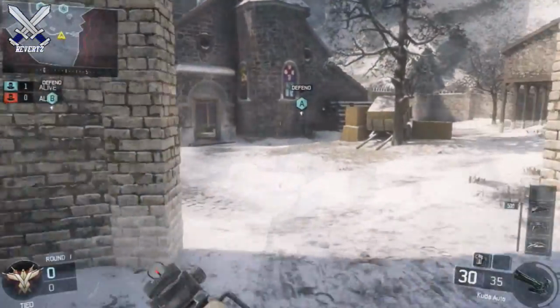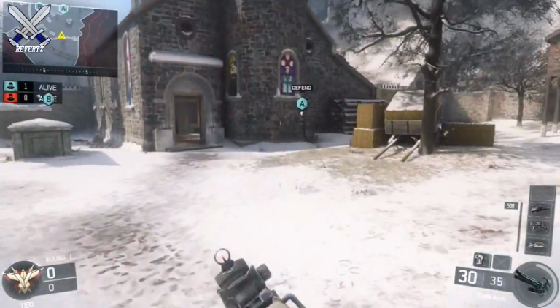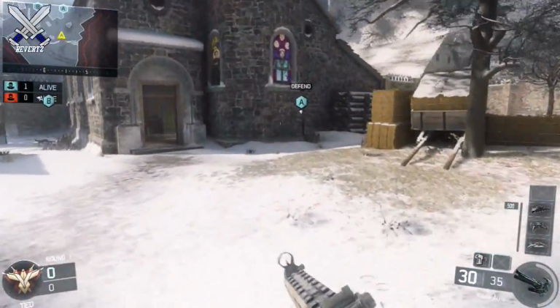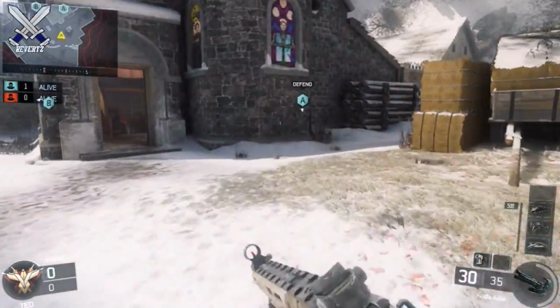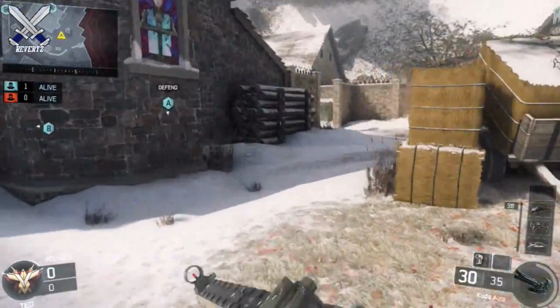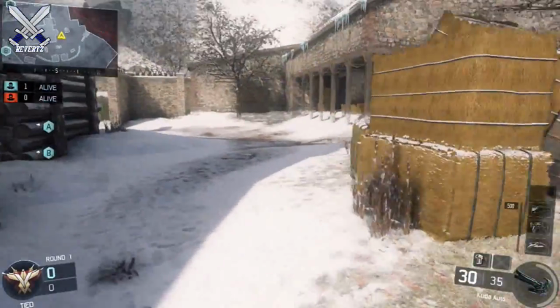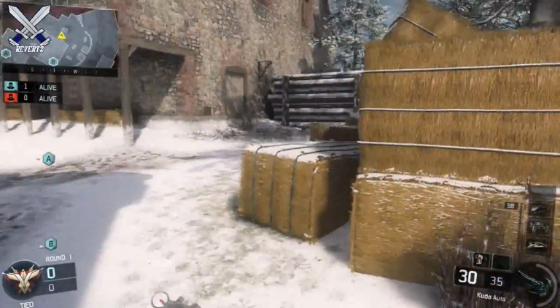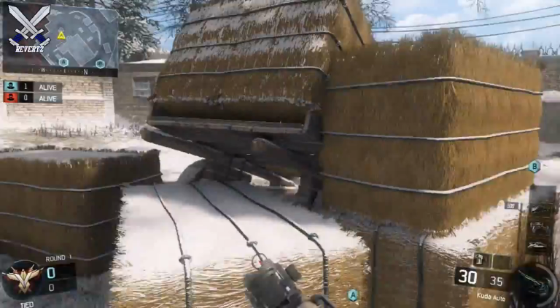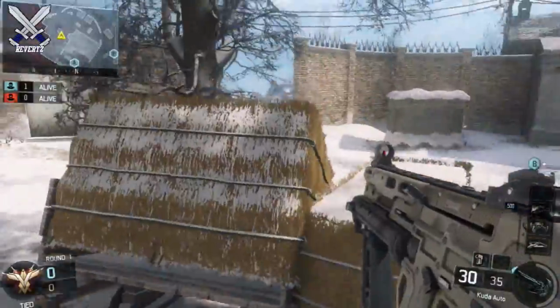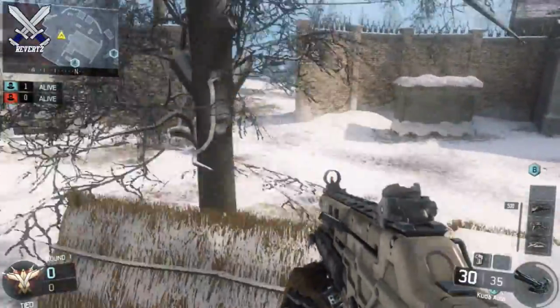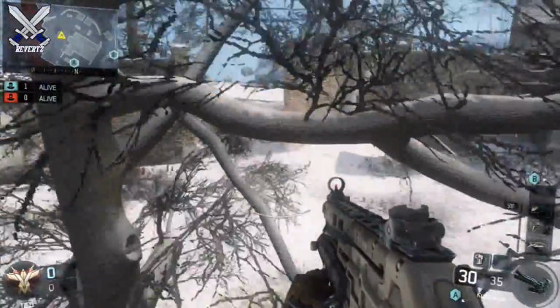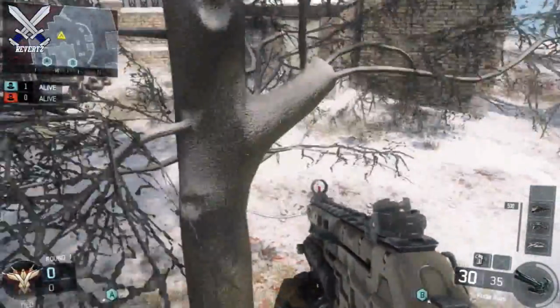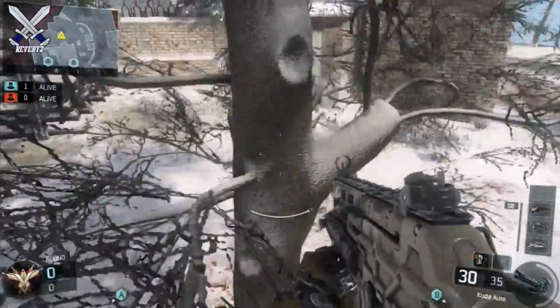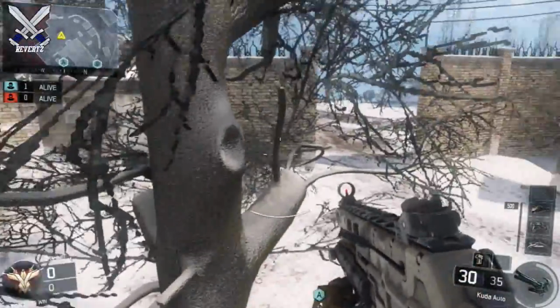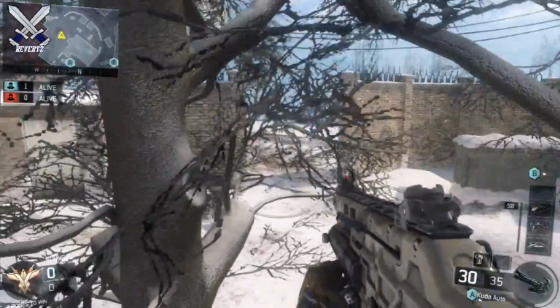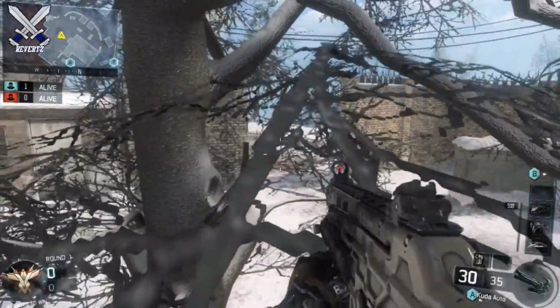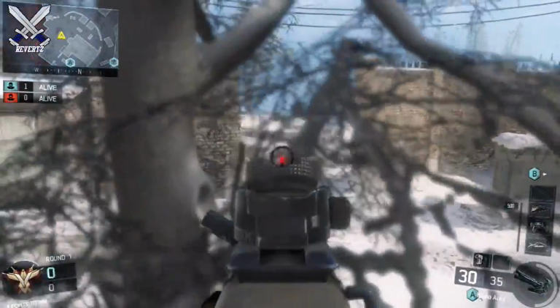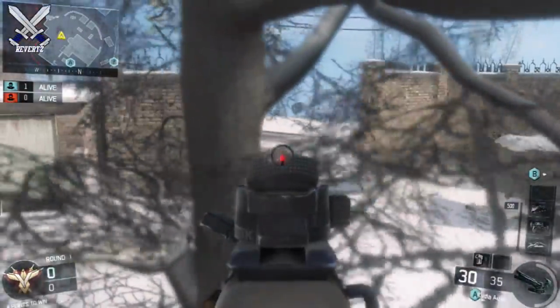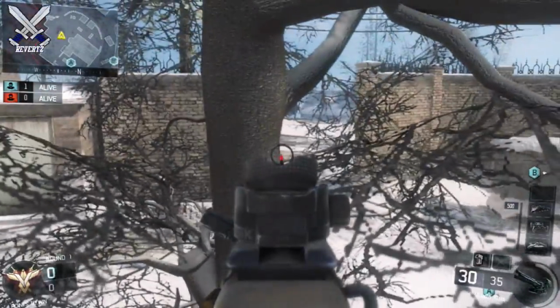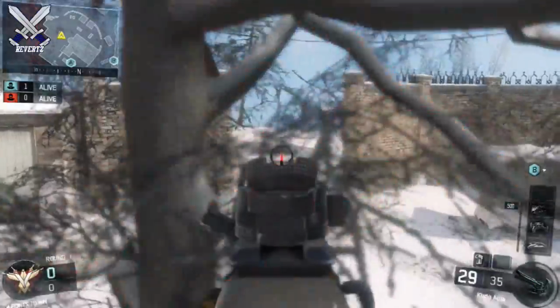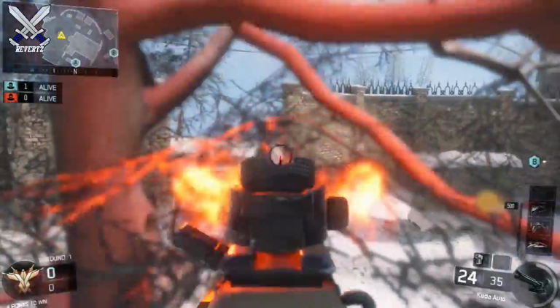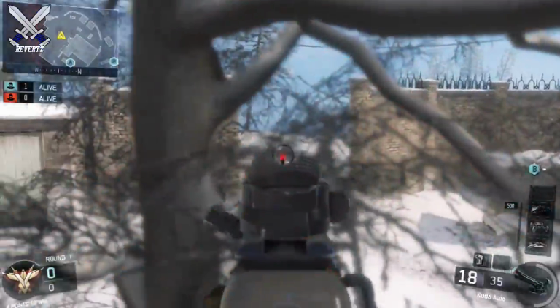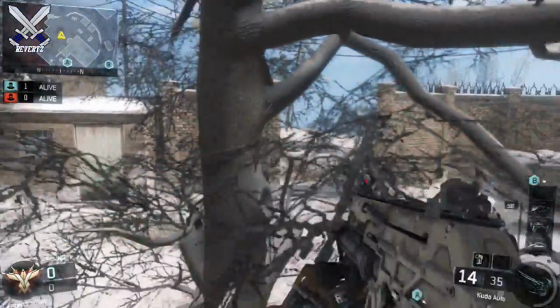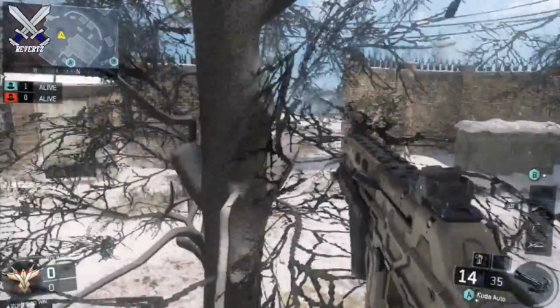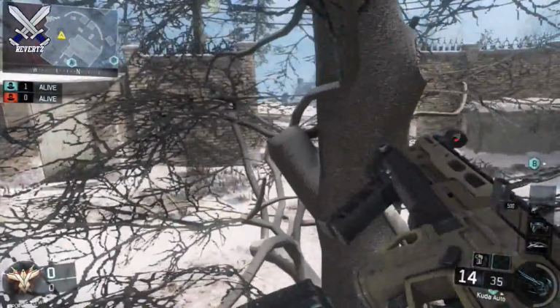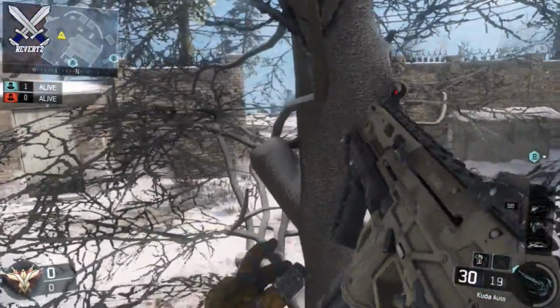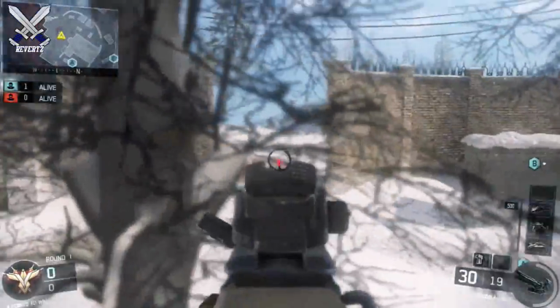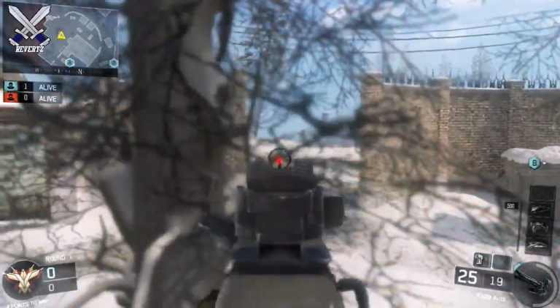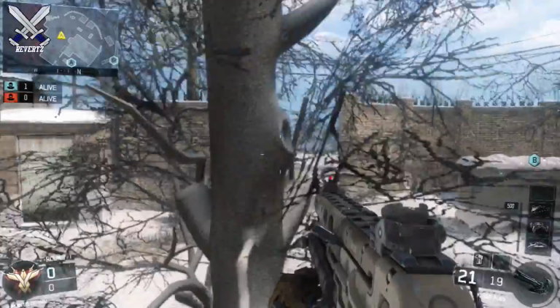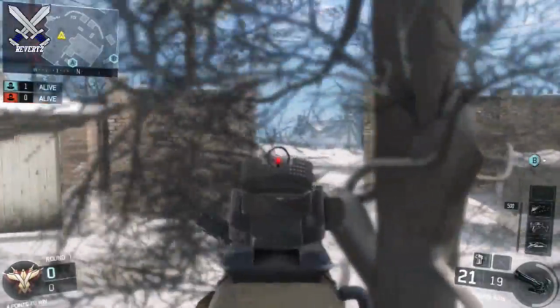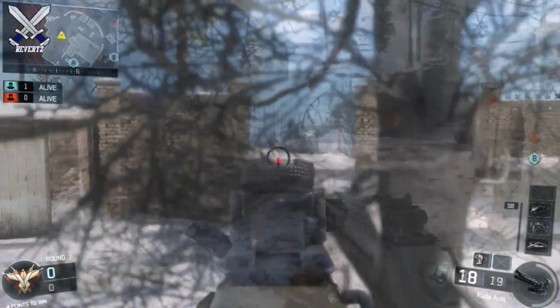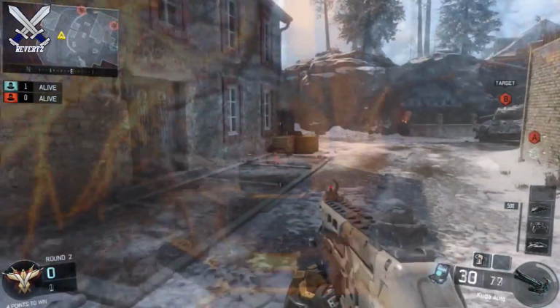To start things off from this brick wall spawn, you're gonna want to take a right and hop up on these hay bales. You have a very good view of the player running out of the spawn, and this tree also gives you really good cover and no one is gonna see you there. That's a really good spot if you're gonna be spawn trapping on this side of the map.